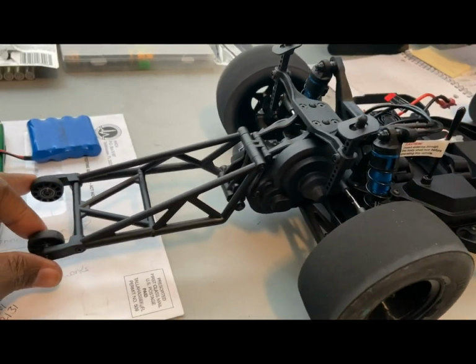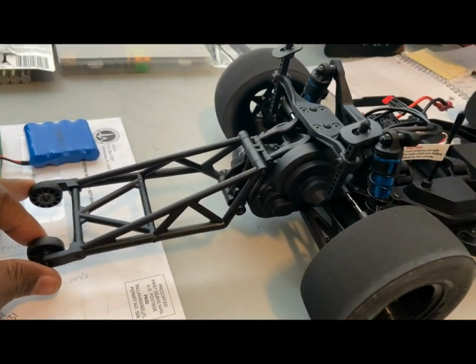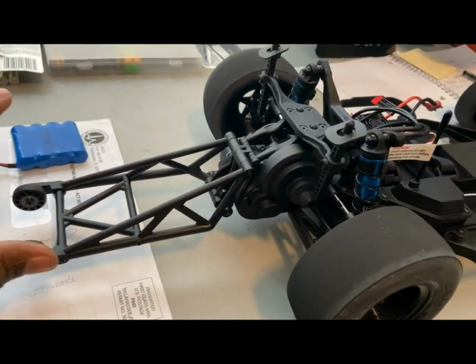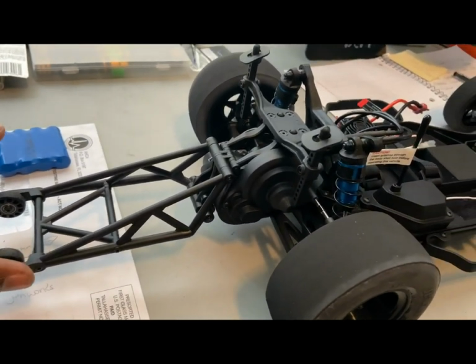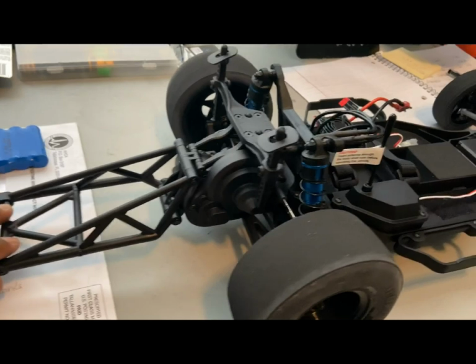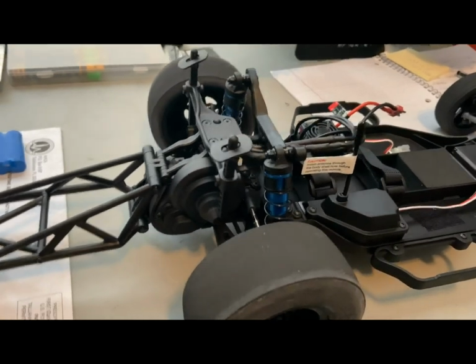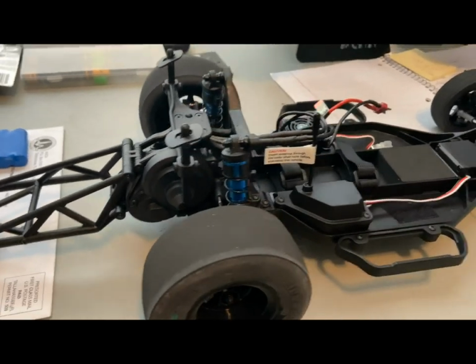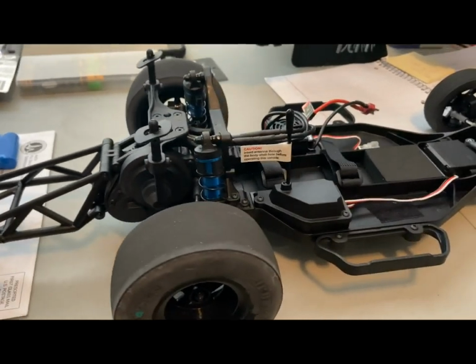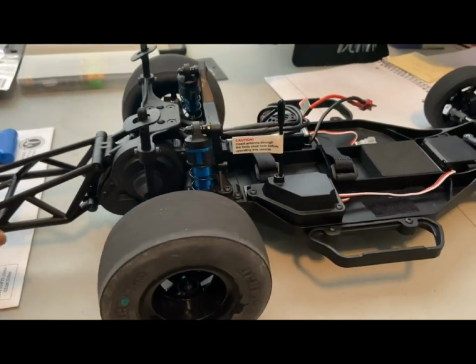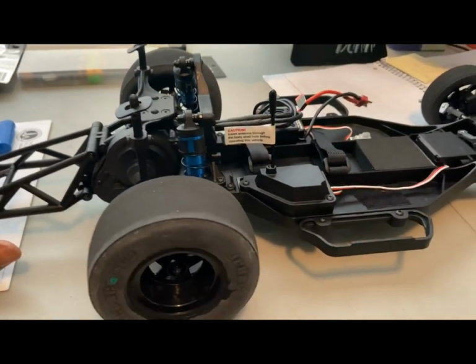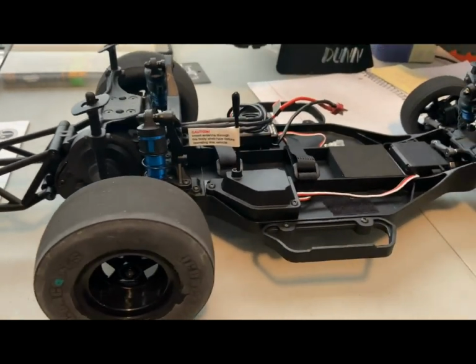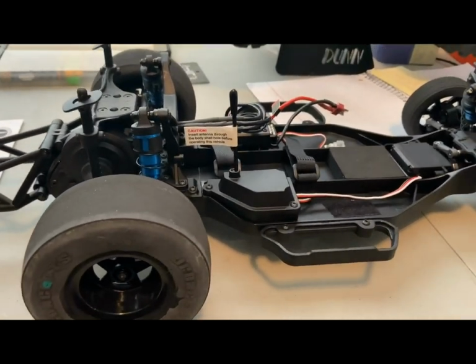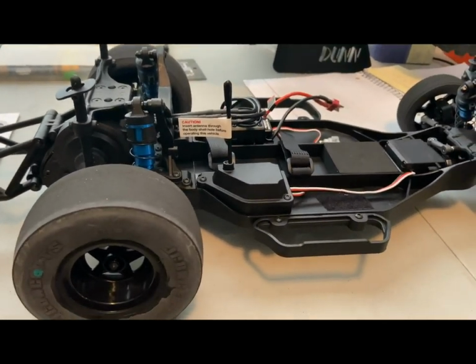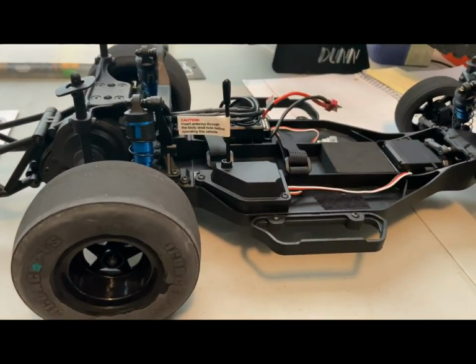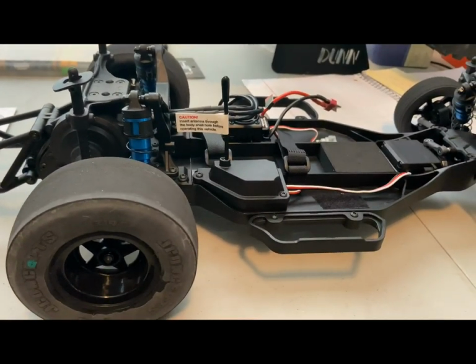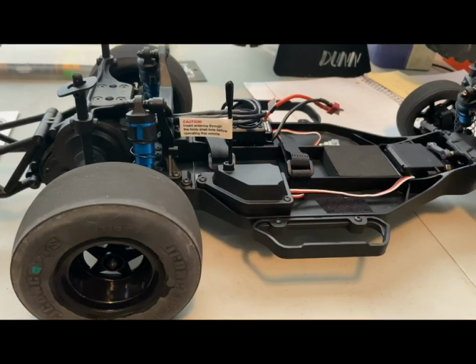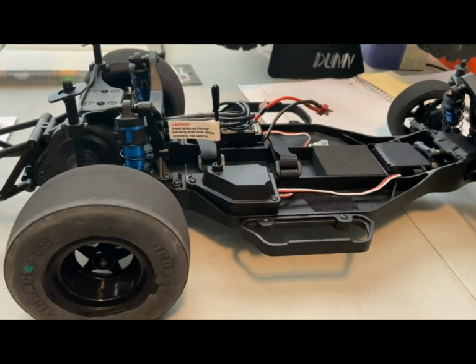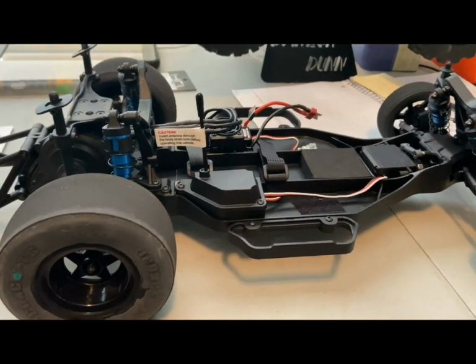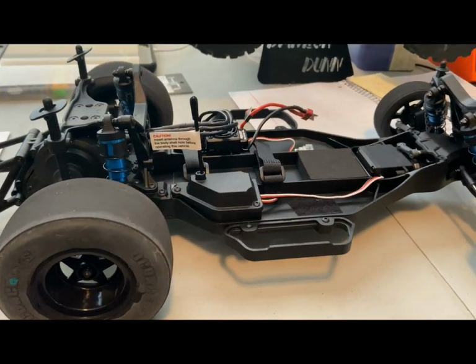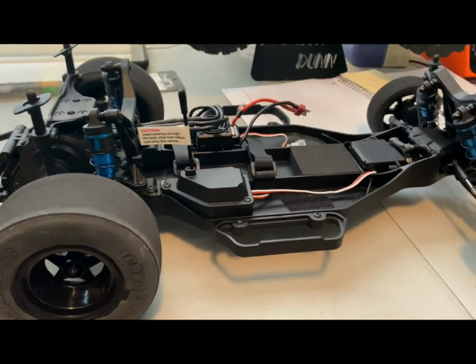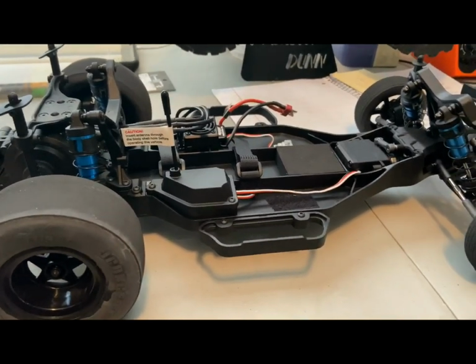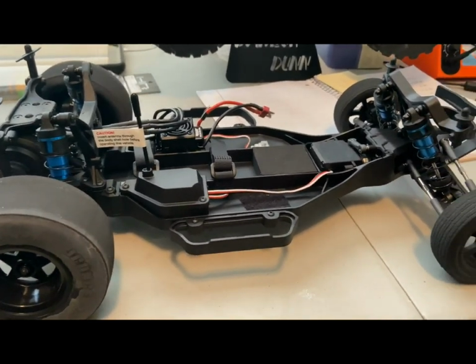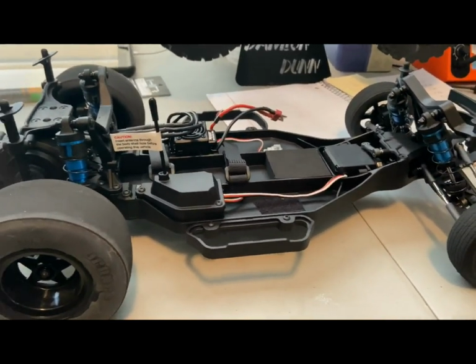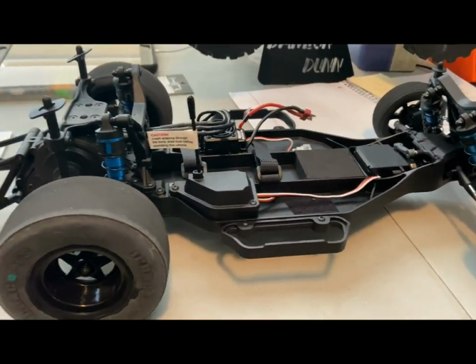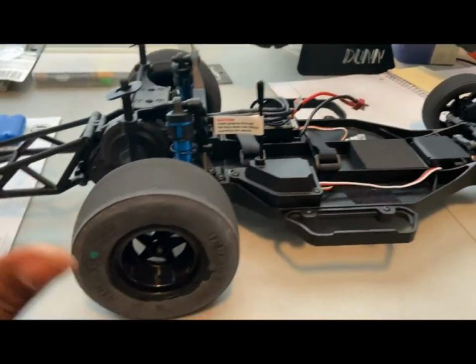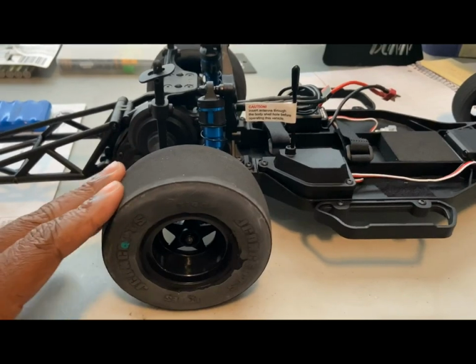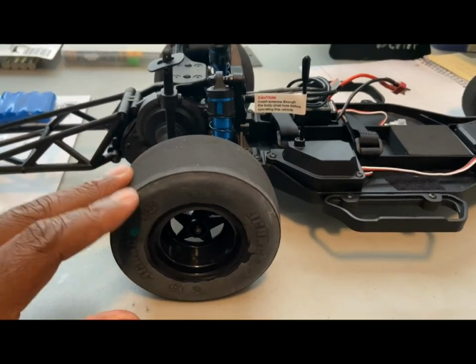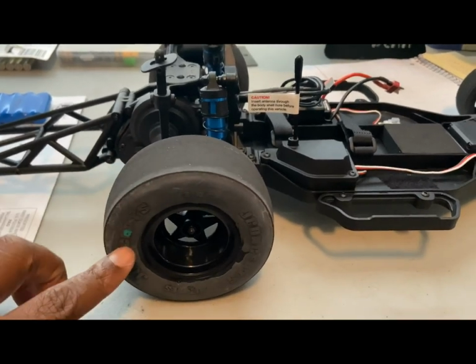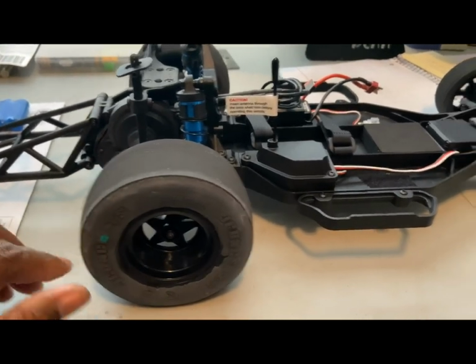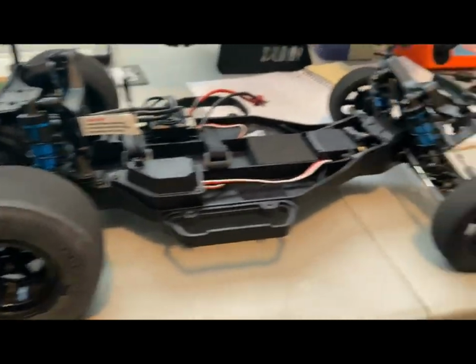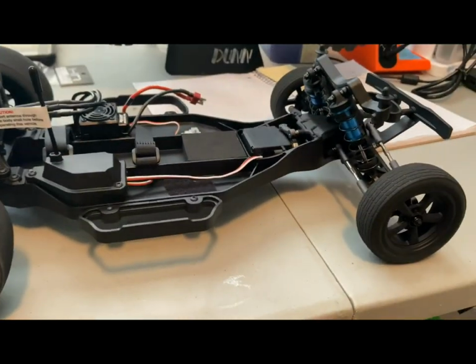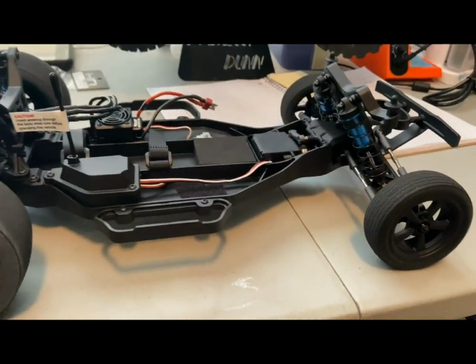So yeah, all in all, out the box on 2S. I was running a Z battery pack, 5,000 milliamp, 100C, J Concepts green hotties in the rear, stock front tires in the front.